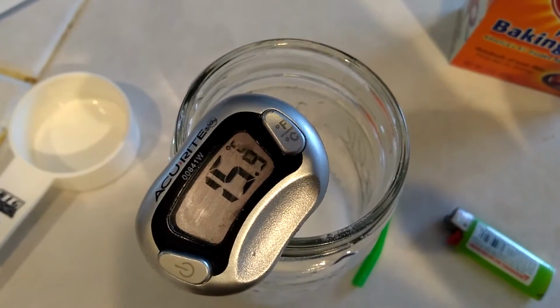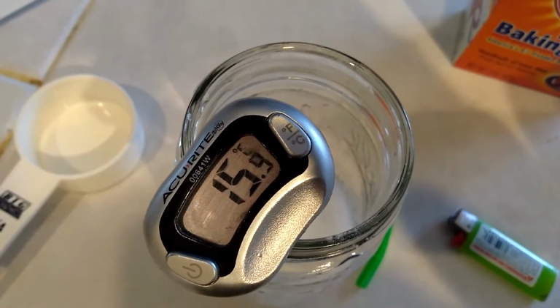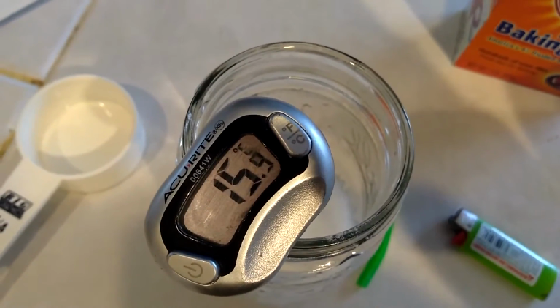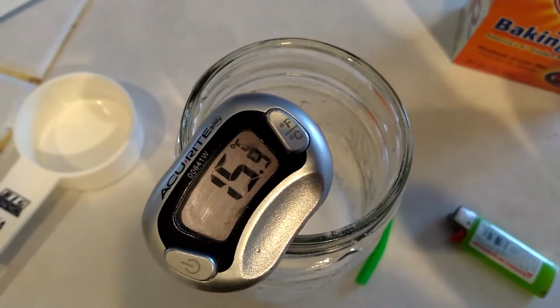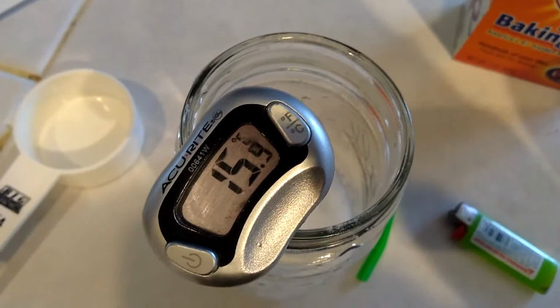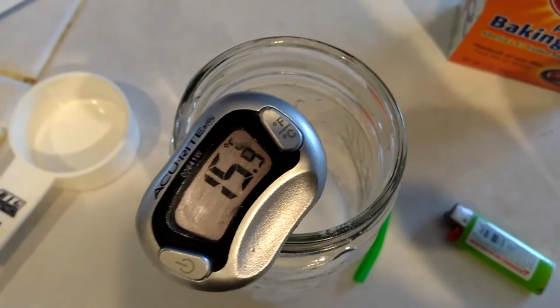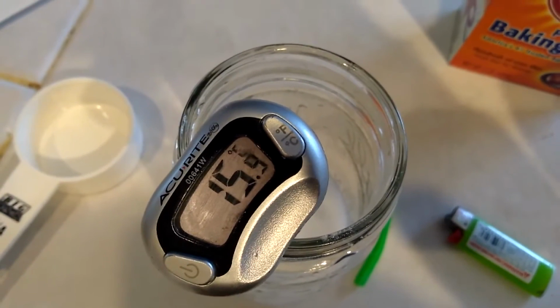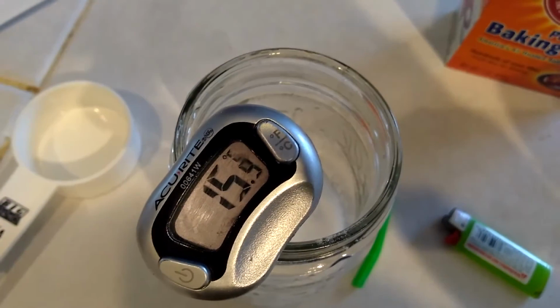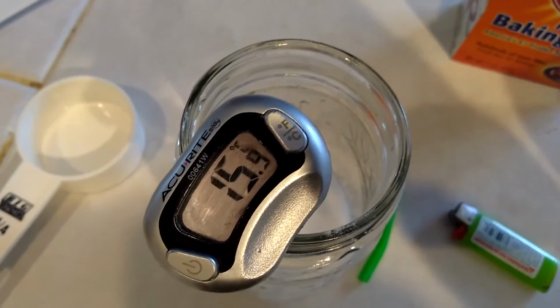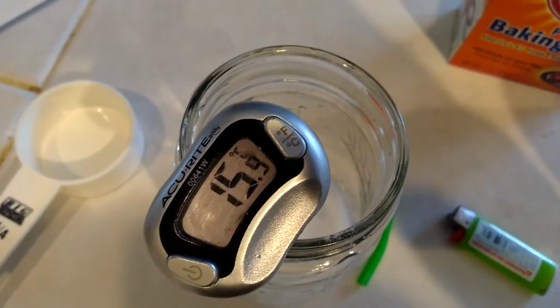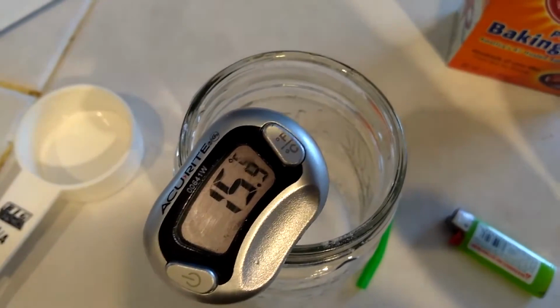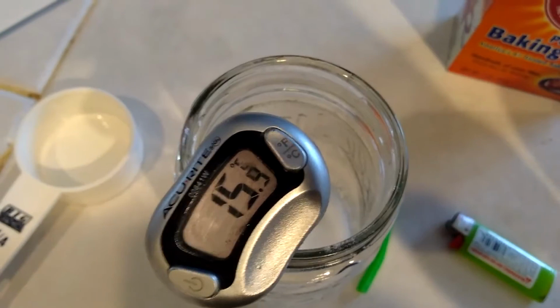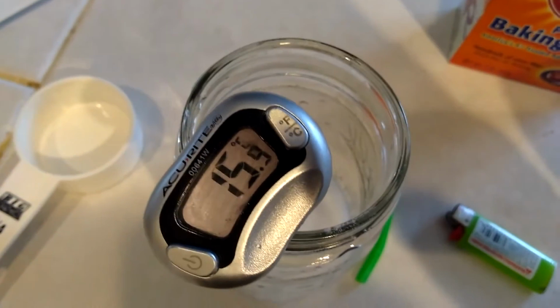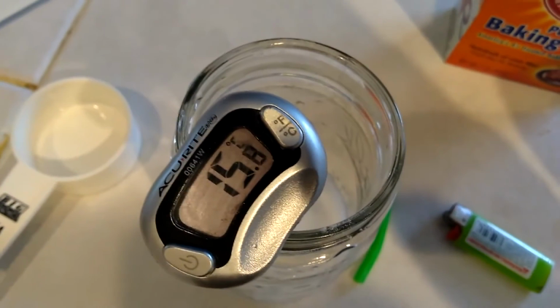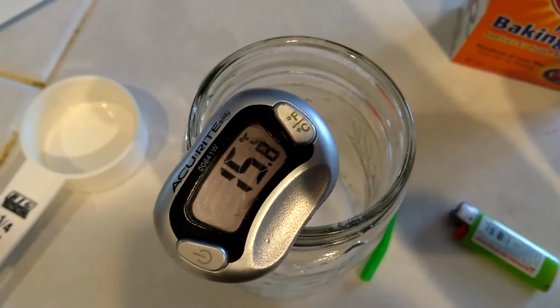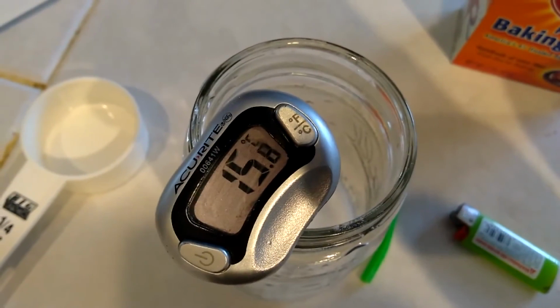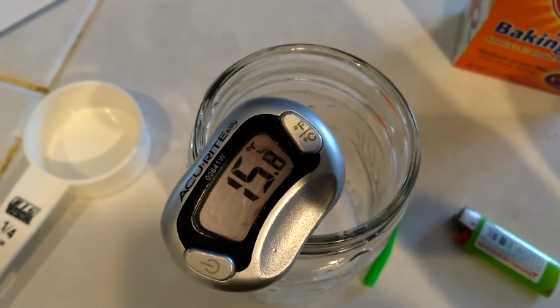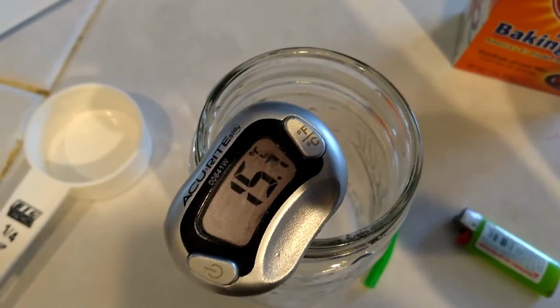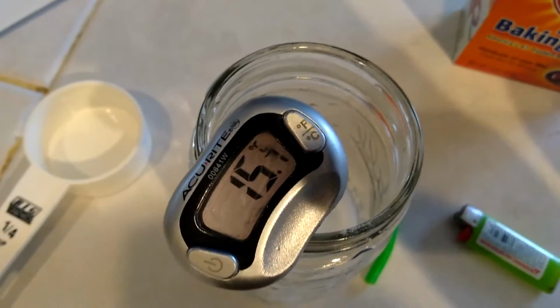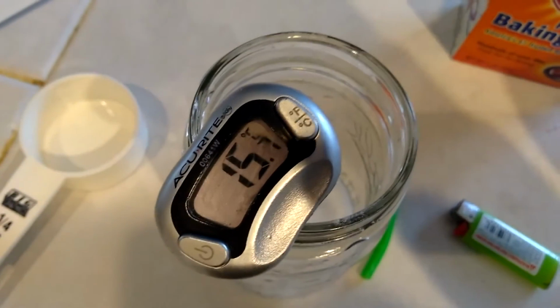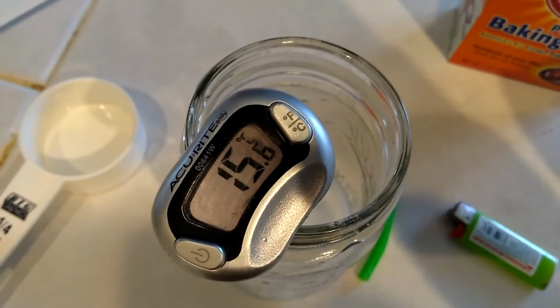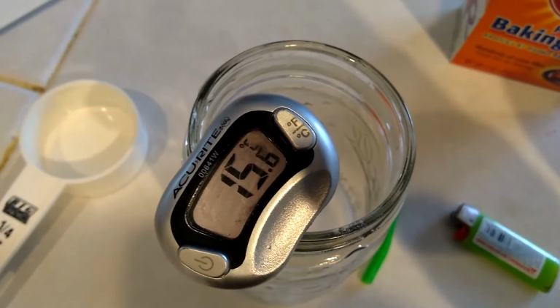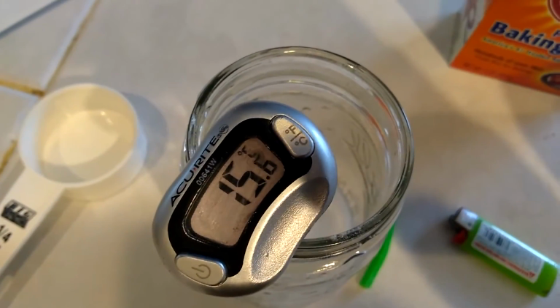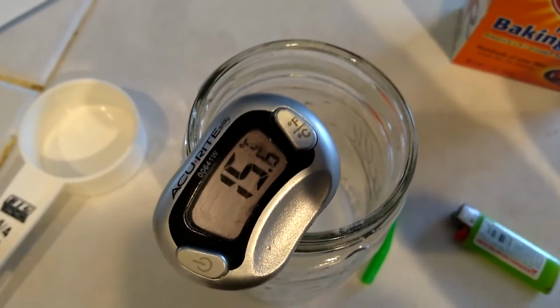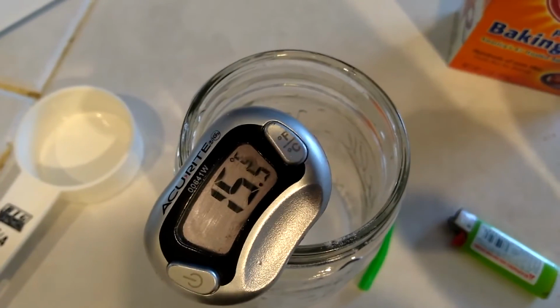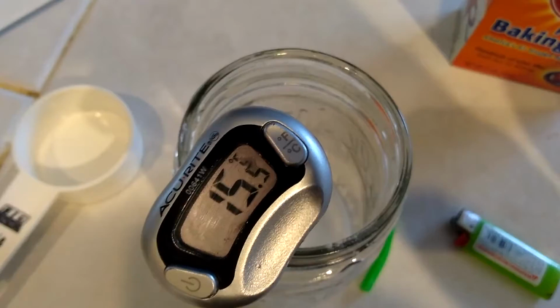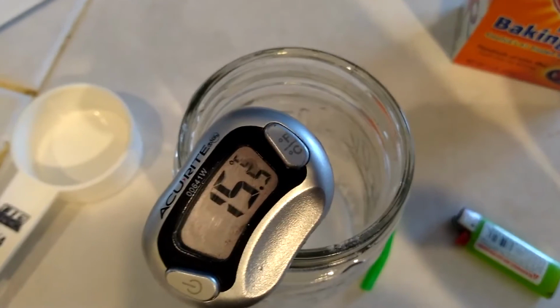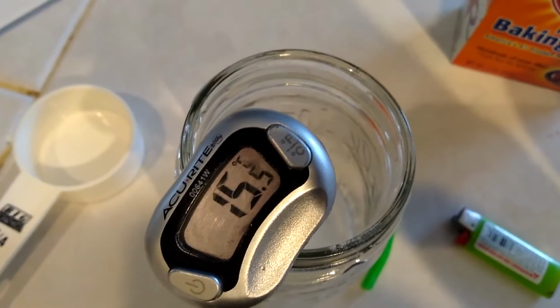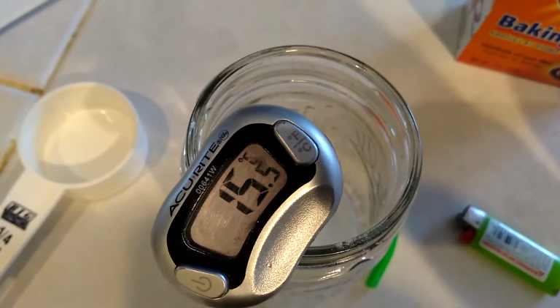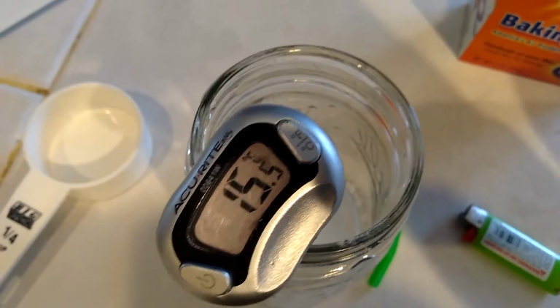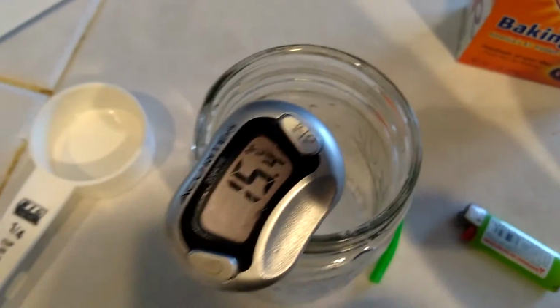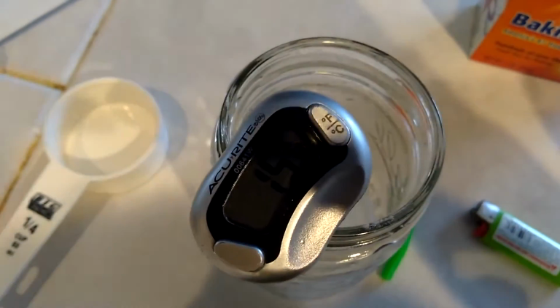Temperature is dropping. I could record this temperature every 15 seconds, every 30 seconds, or I could just record the lowest point that it reaches. That part's really up to me.